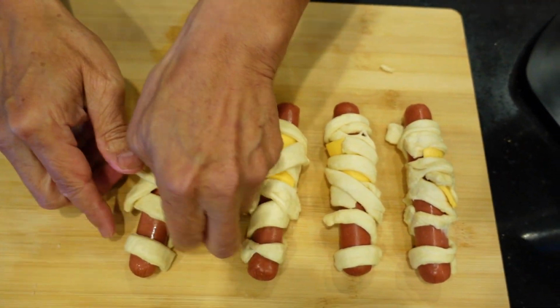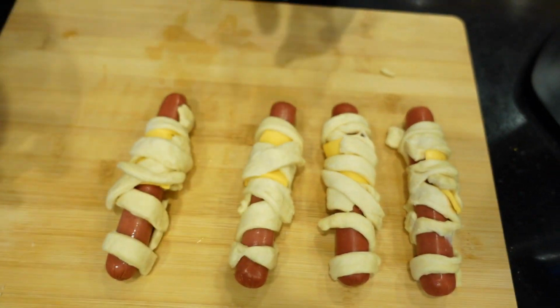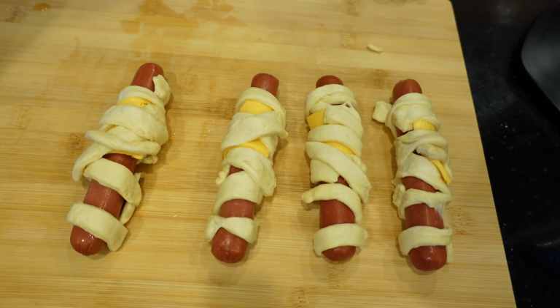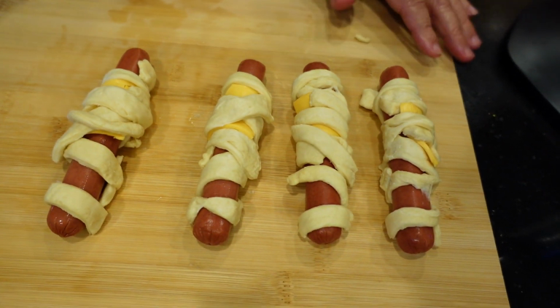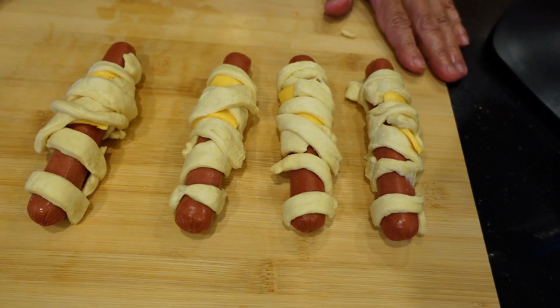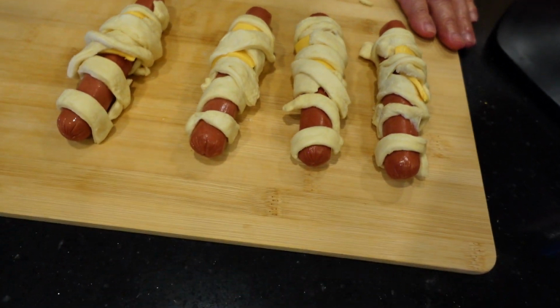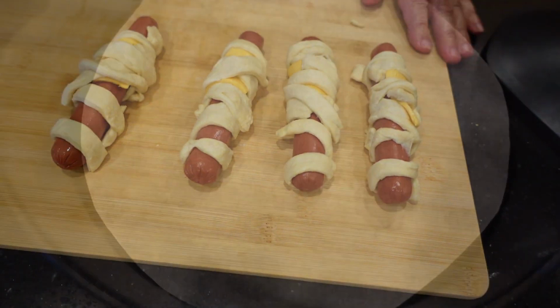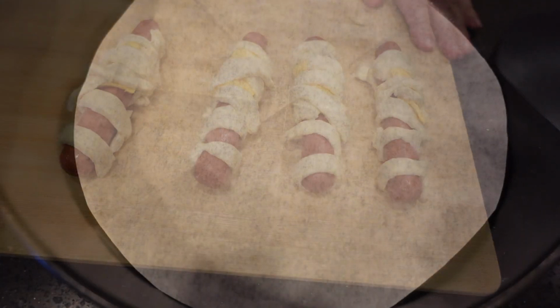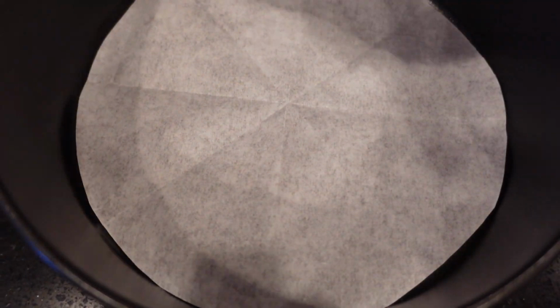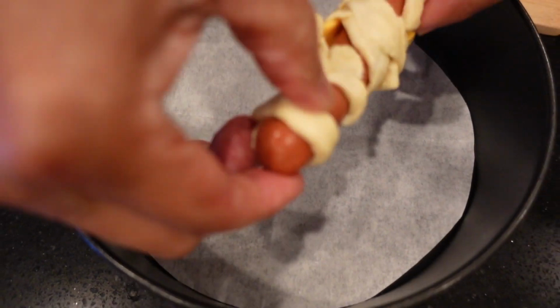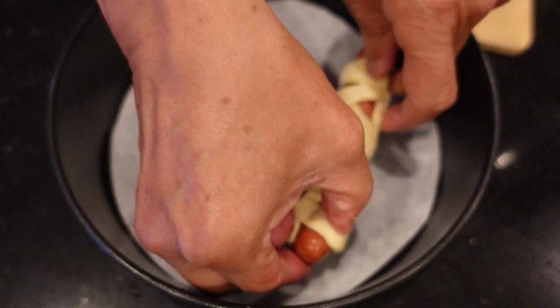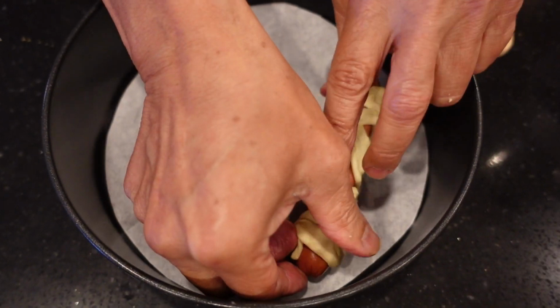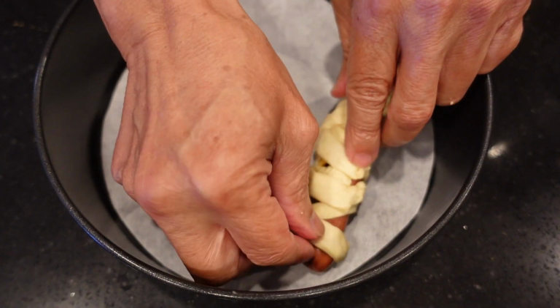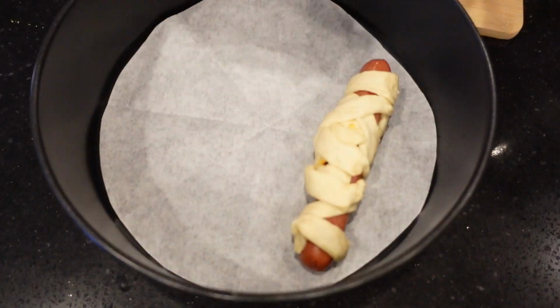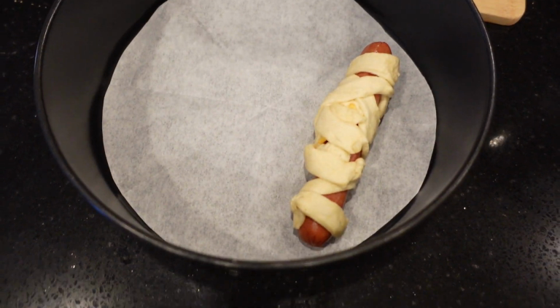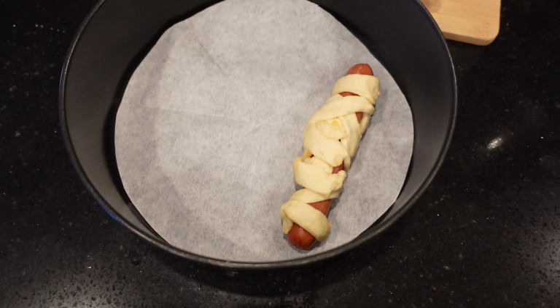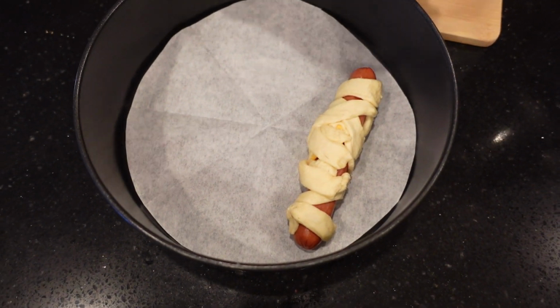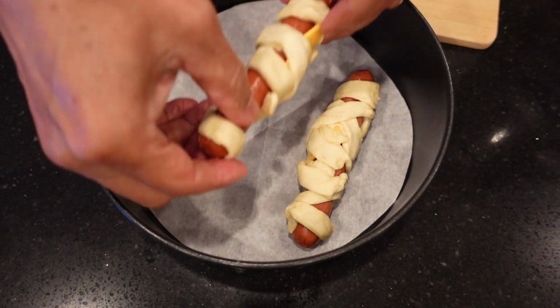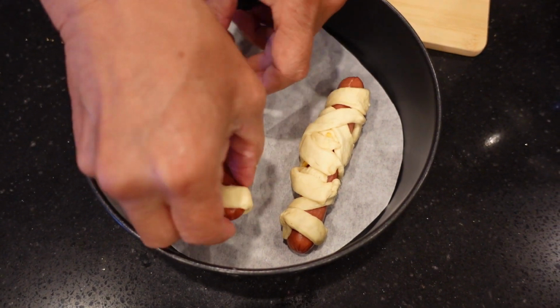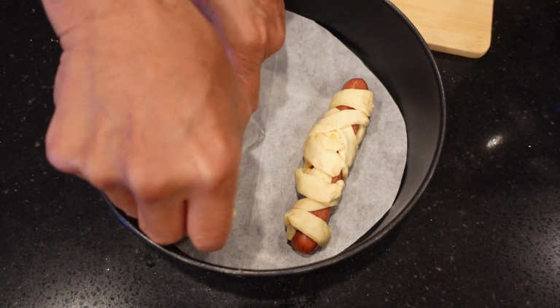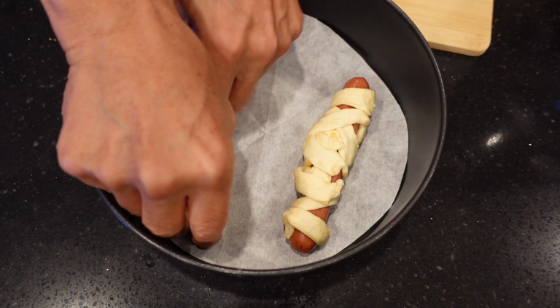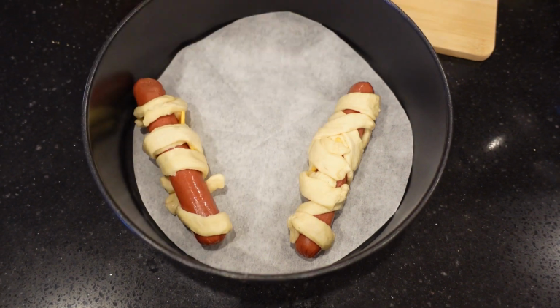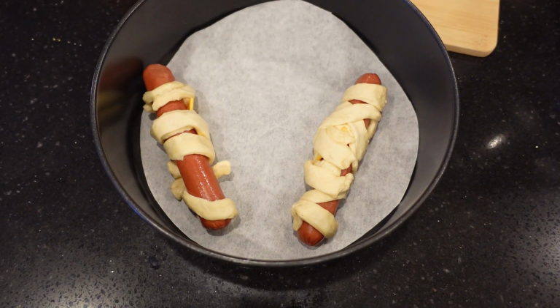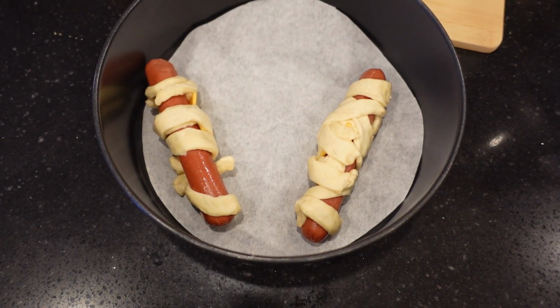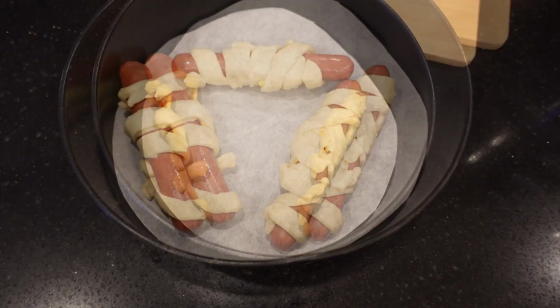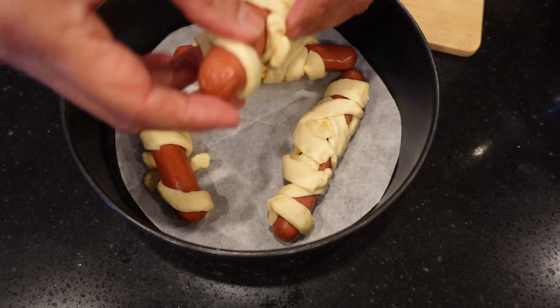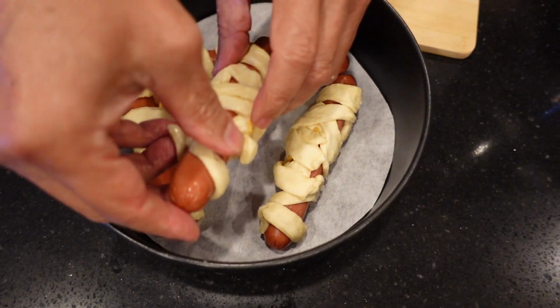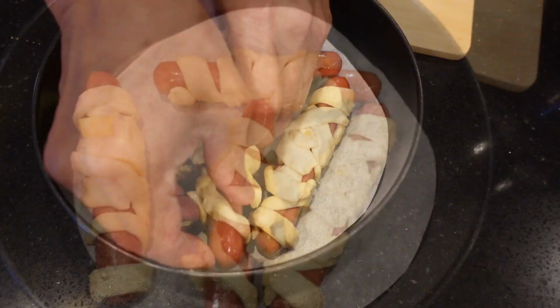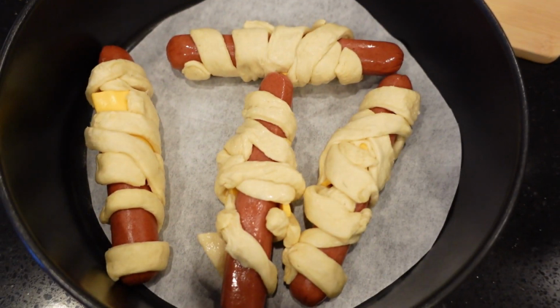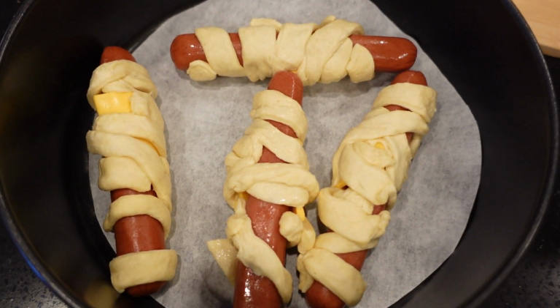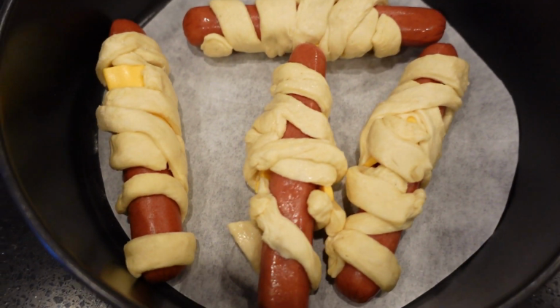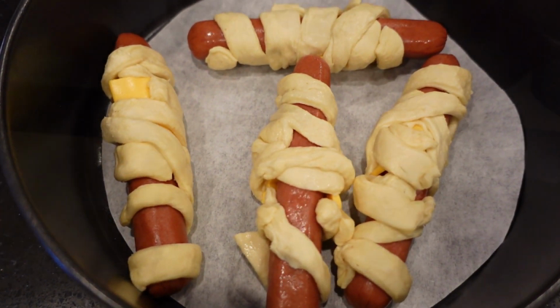Maybe the kids are more creative than you are! Next, grab the hot dogs and stick them into the Ninja pan. Be sure to separate them because as the hot dogs bake, the croissant rolls will expand and they may stick together.